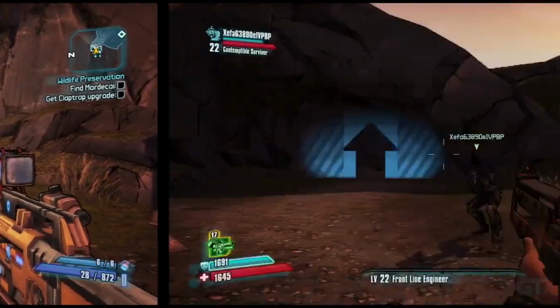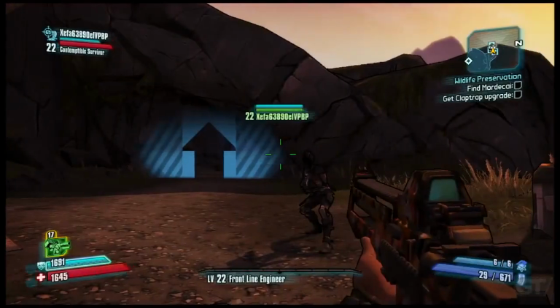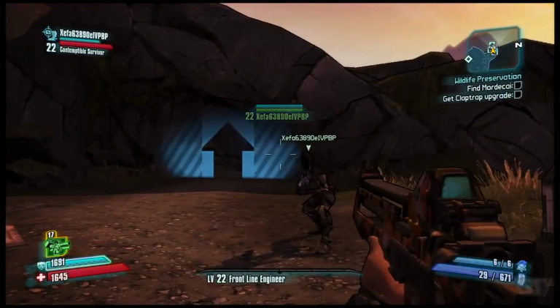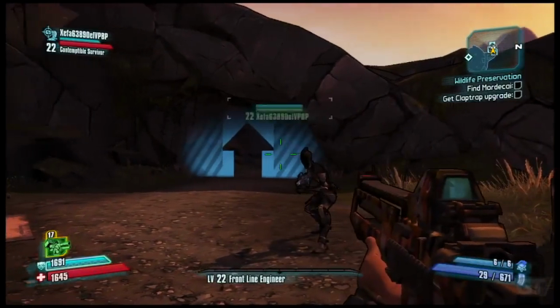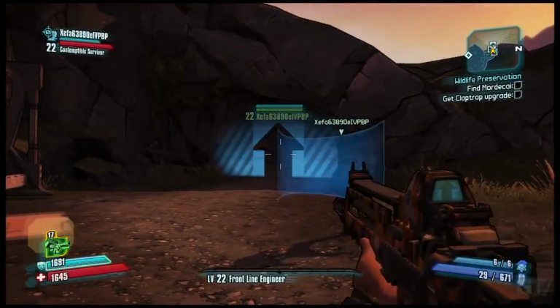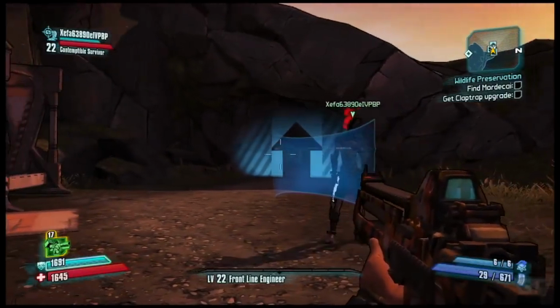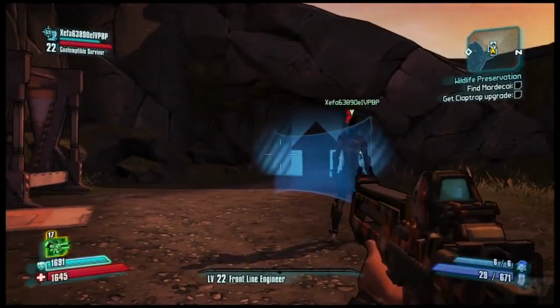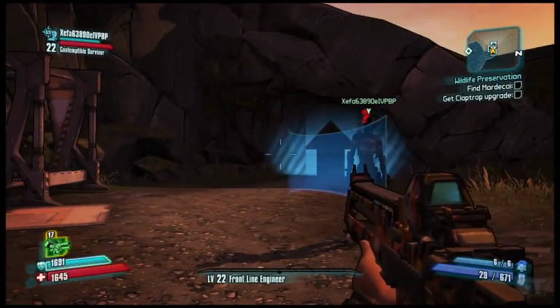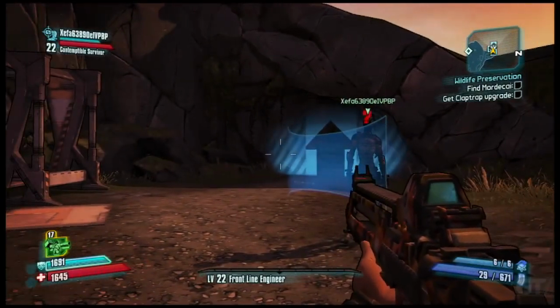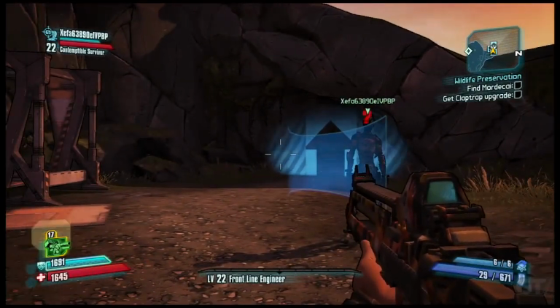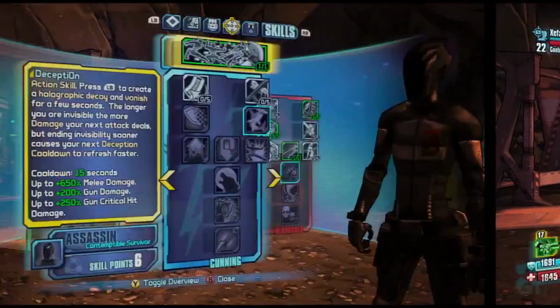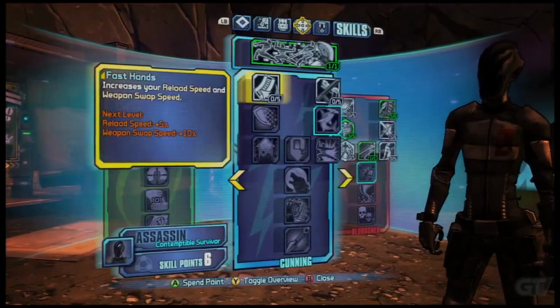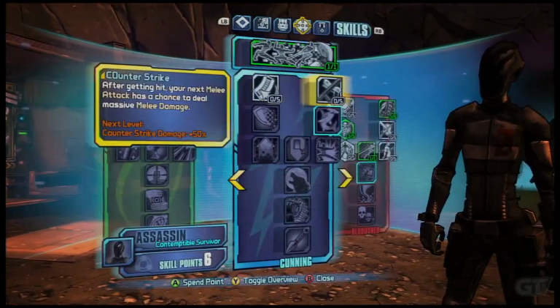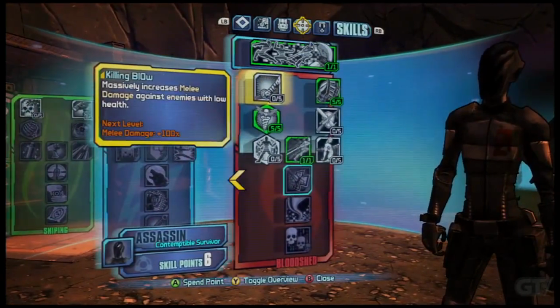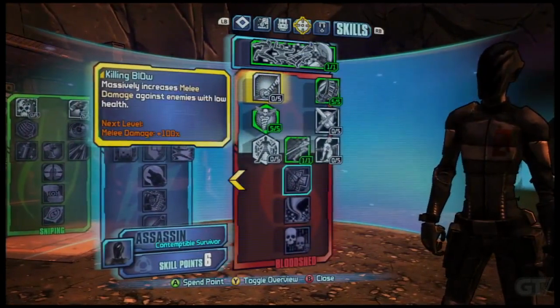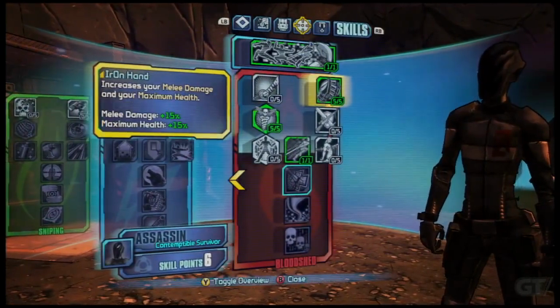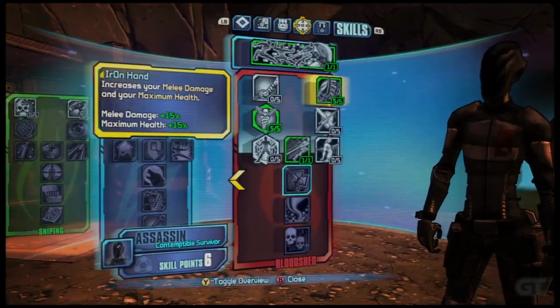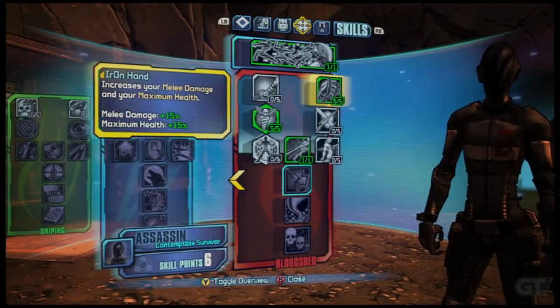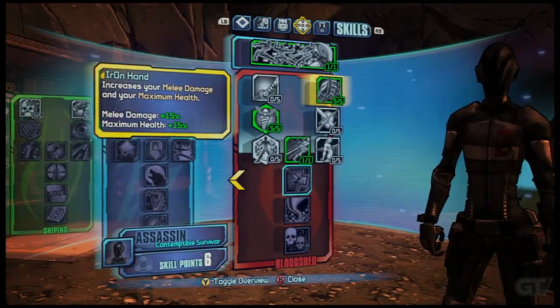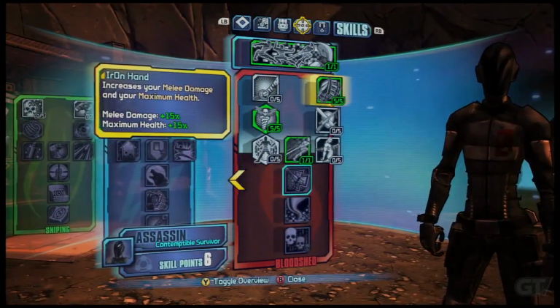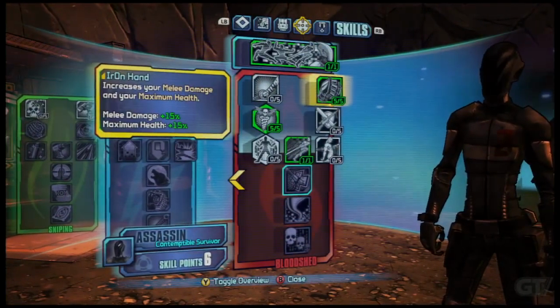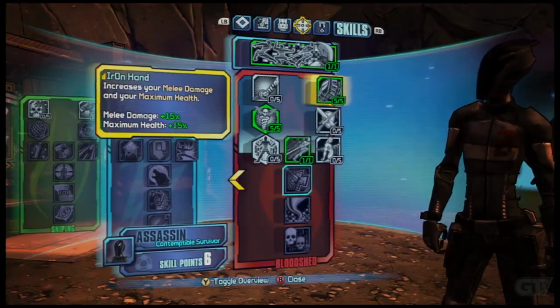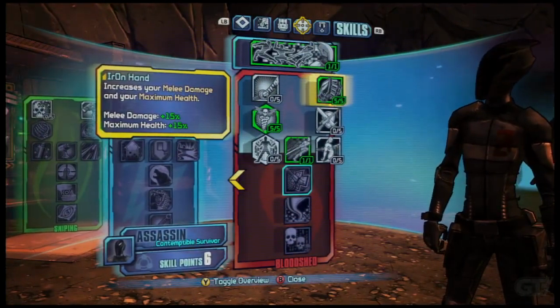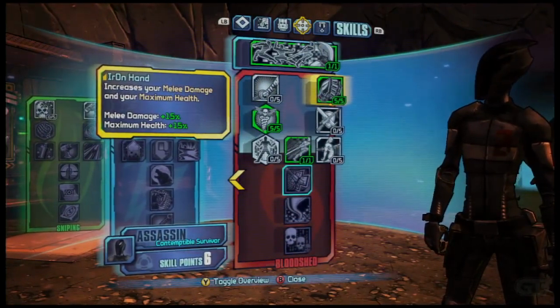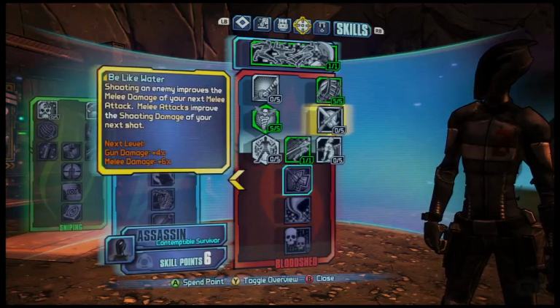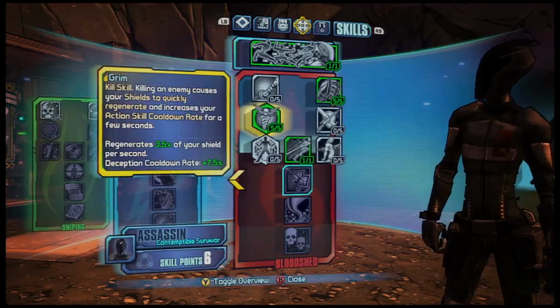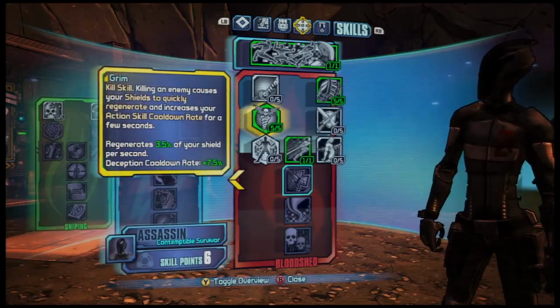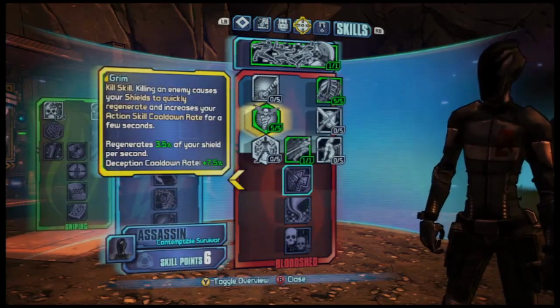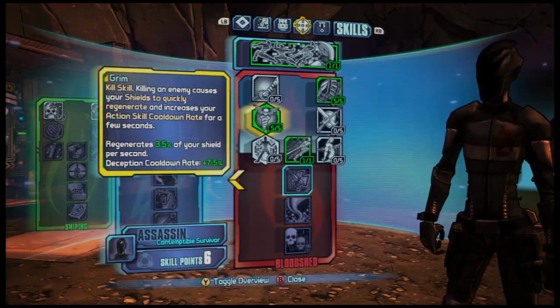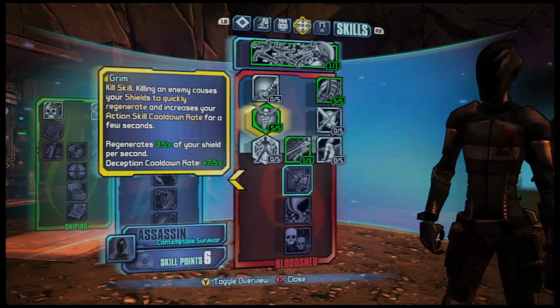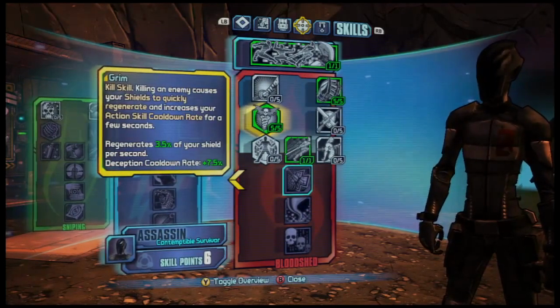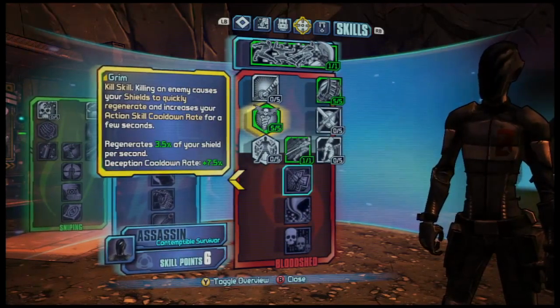And Adam is playing as Zero, who has a bunch of gibberish as his name. We're going to take a look at everybody's skills now. Adam has already put a few points into the Bloodshed tree, which is all about doing a lot of melee damage at Zero.